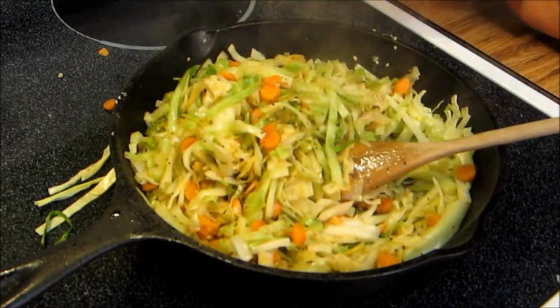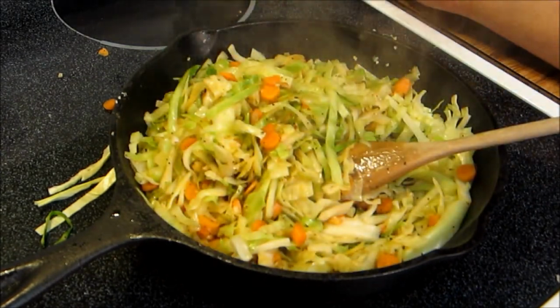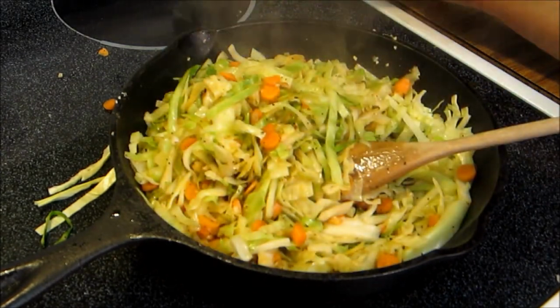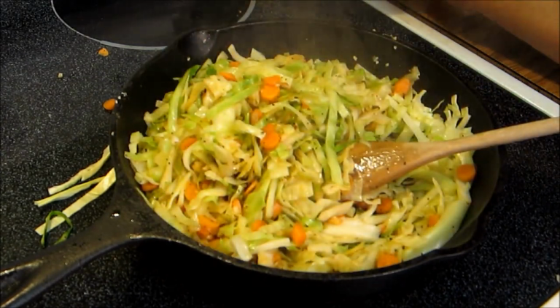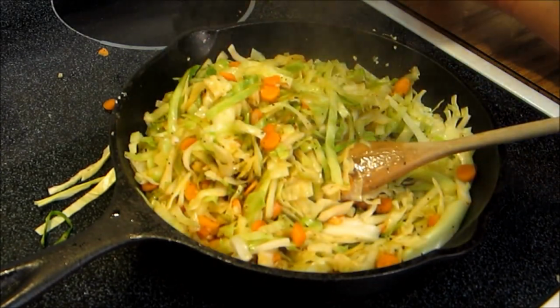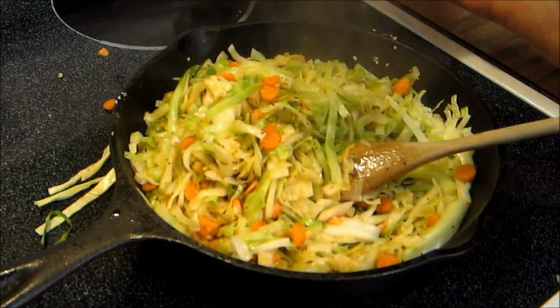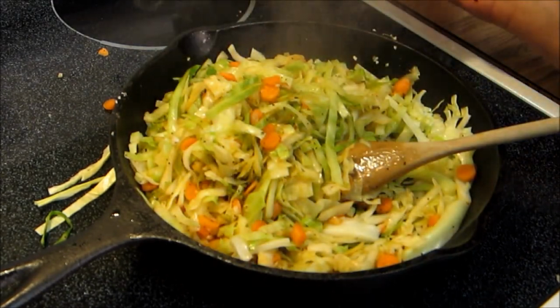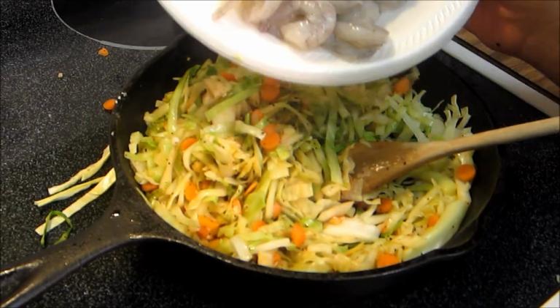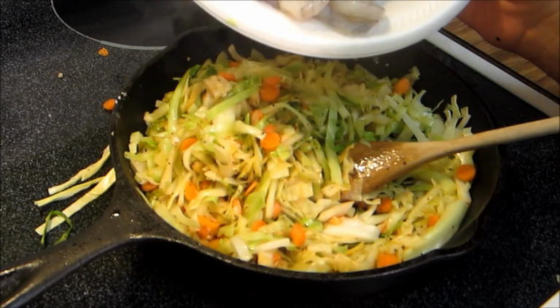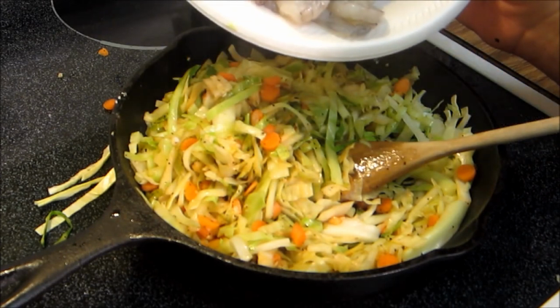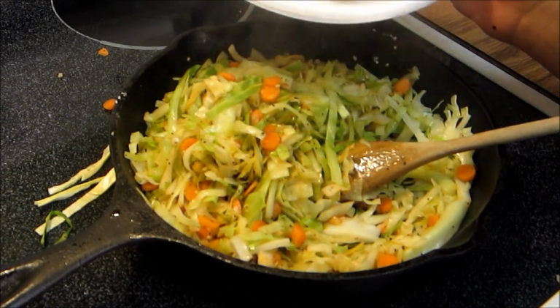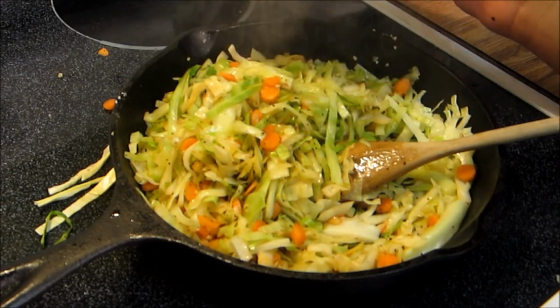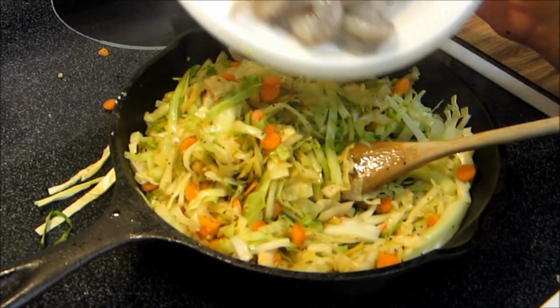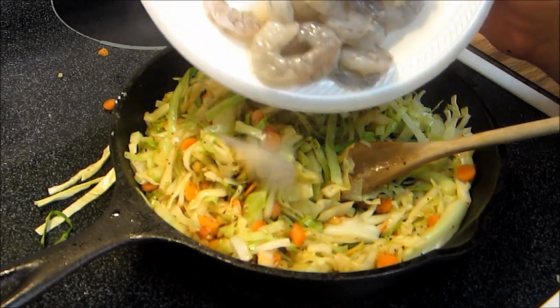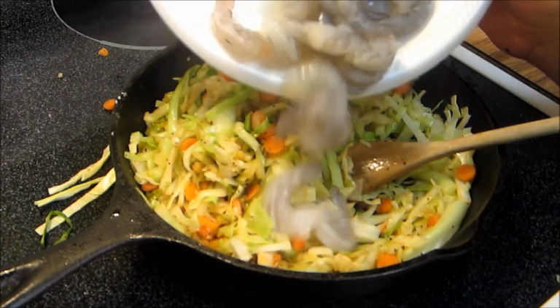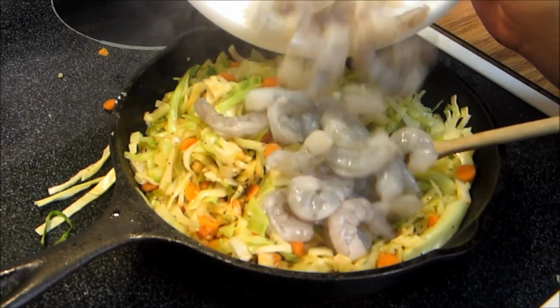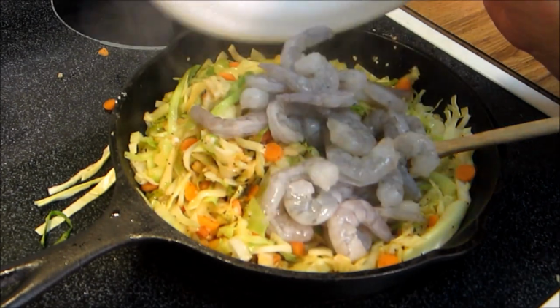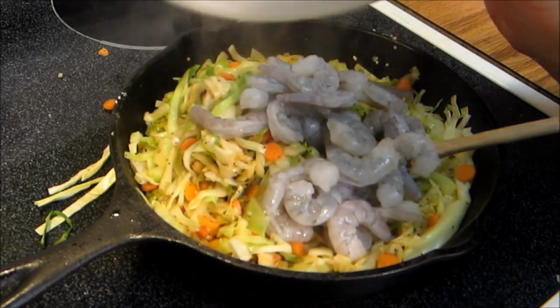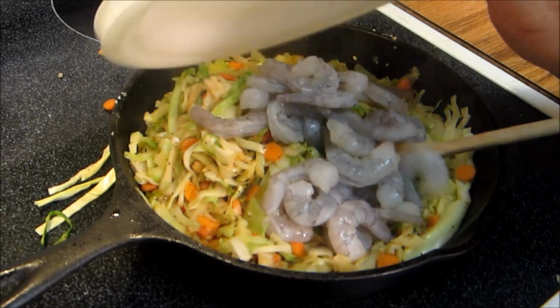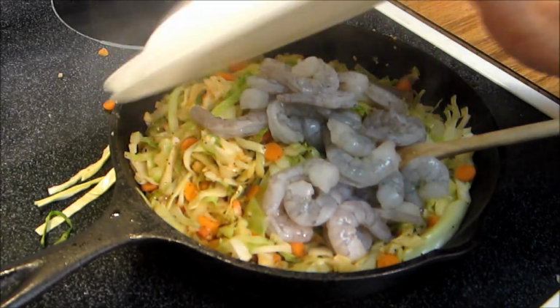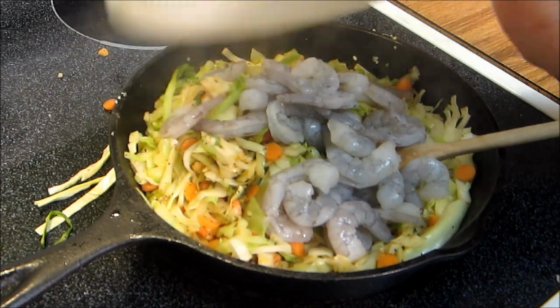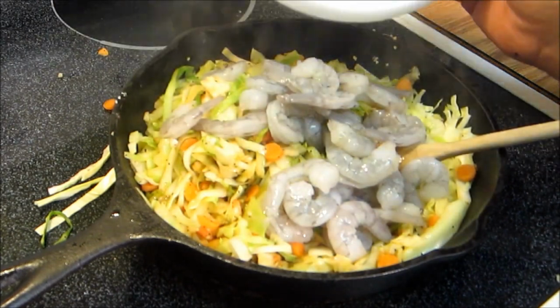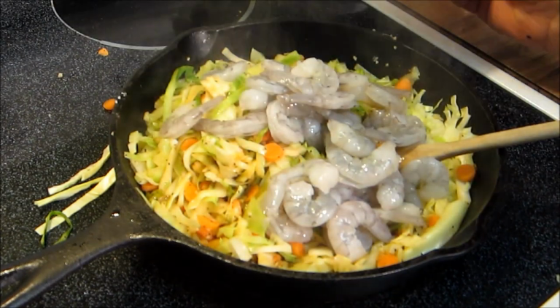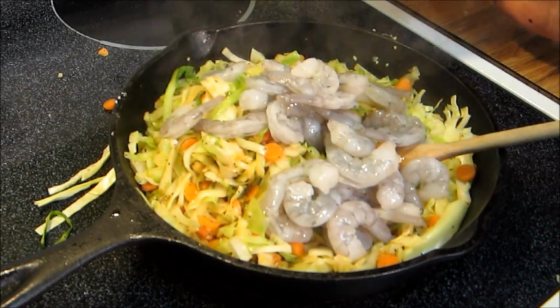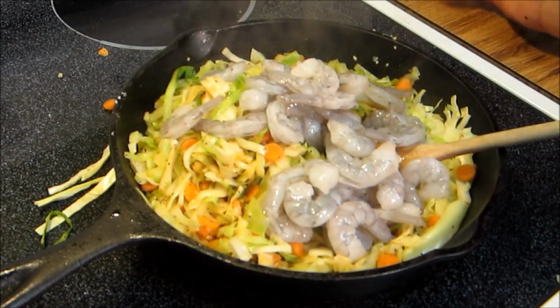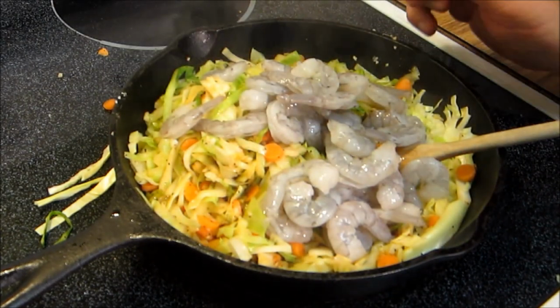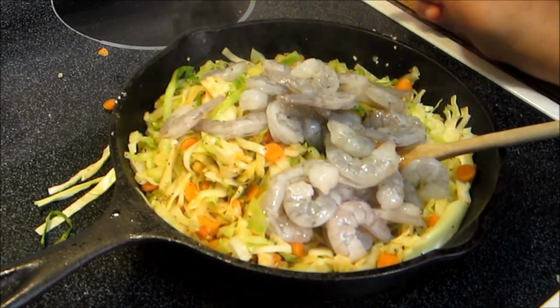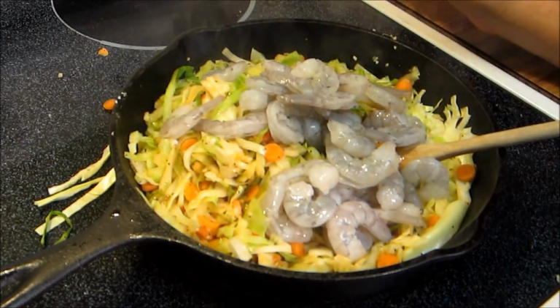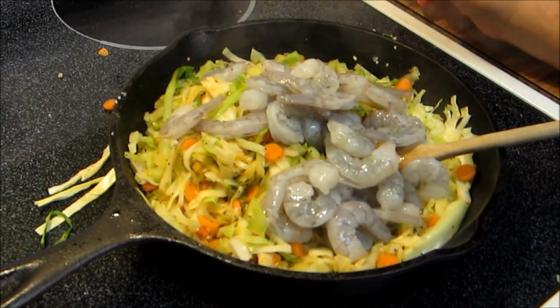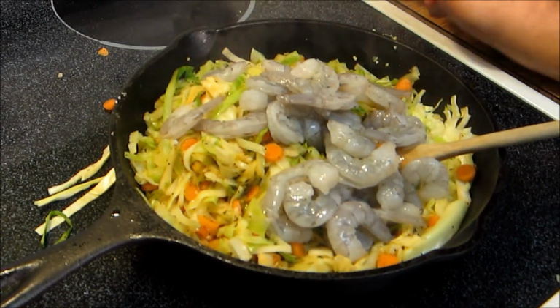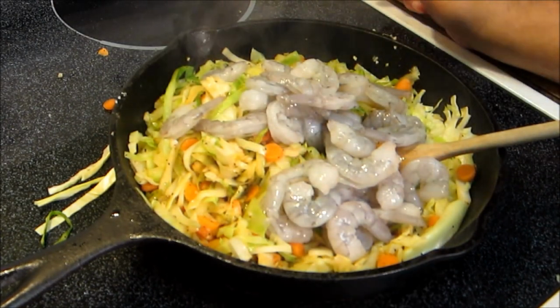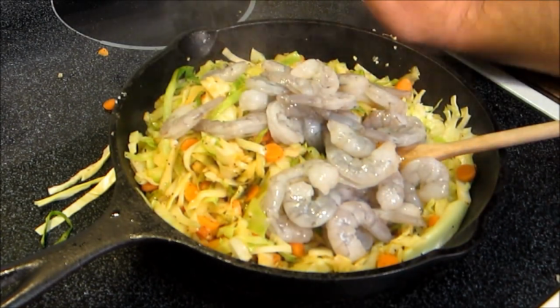Once the cabbage is wilted down, I'm gonna add in about a quarter pound of small shrimp and just cook these until they're done. Then we're gonna set this mixture aside and let it cool before we fill our egg rolls.